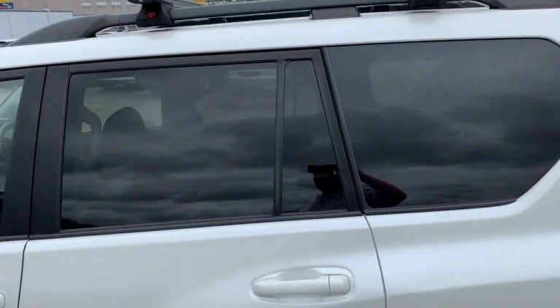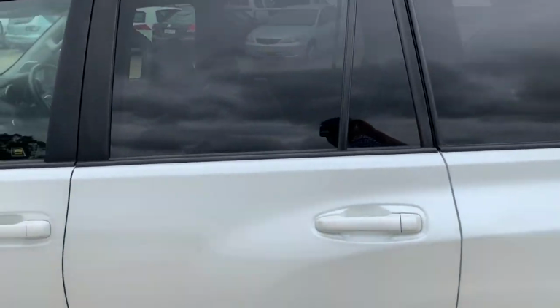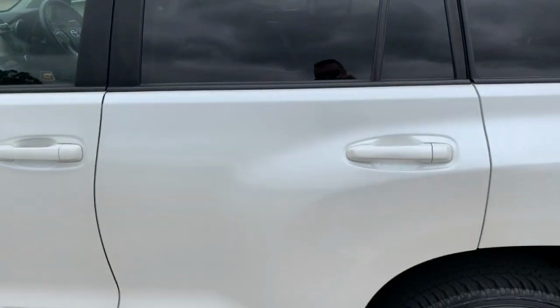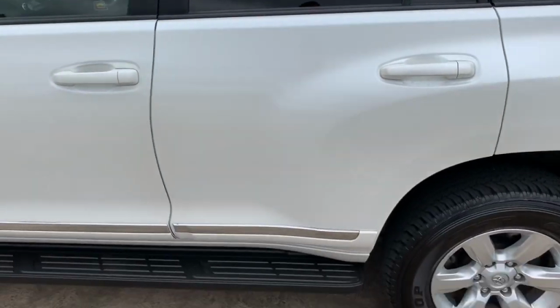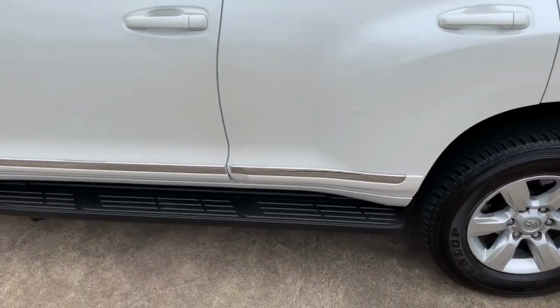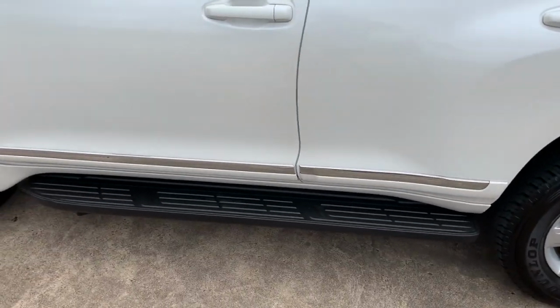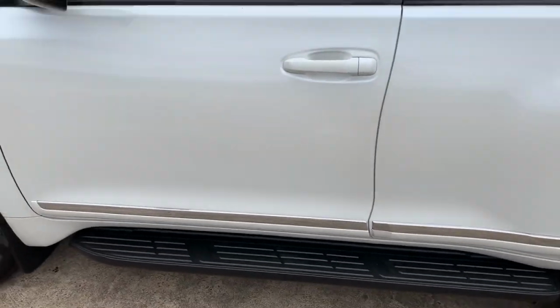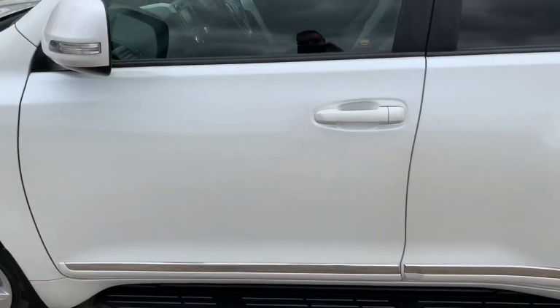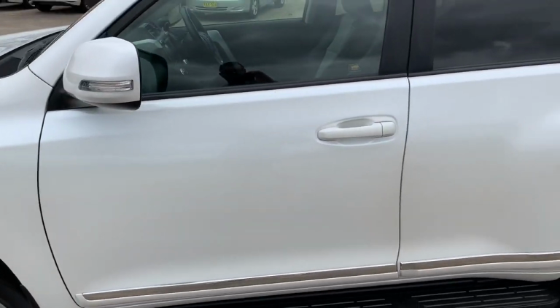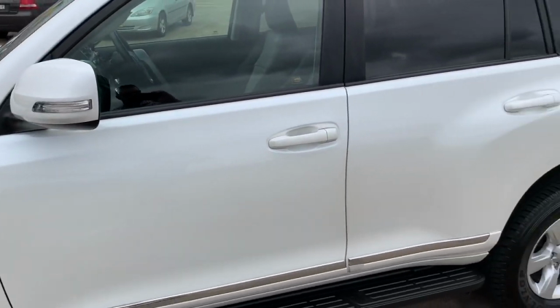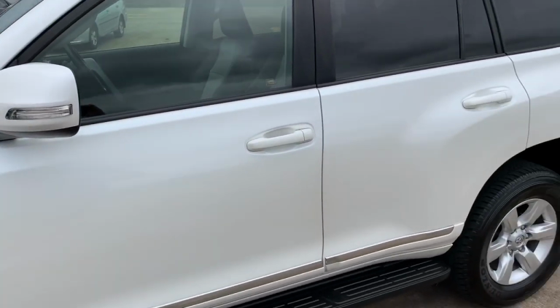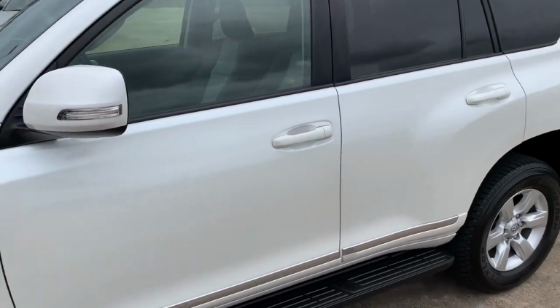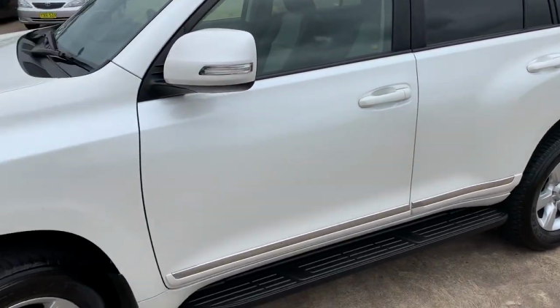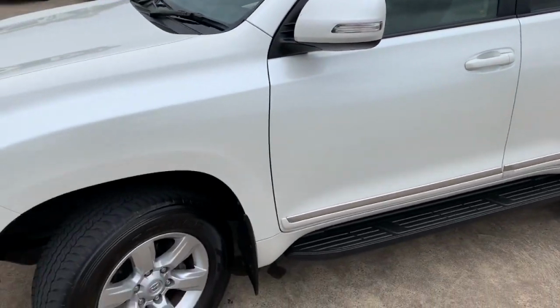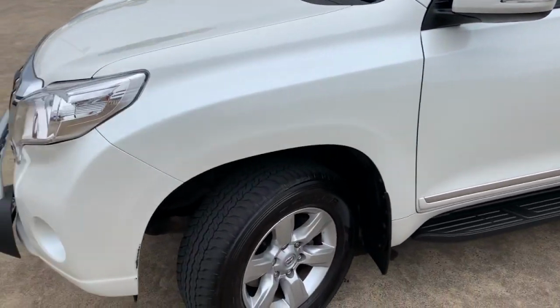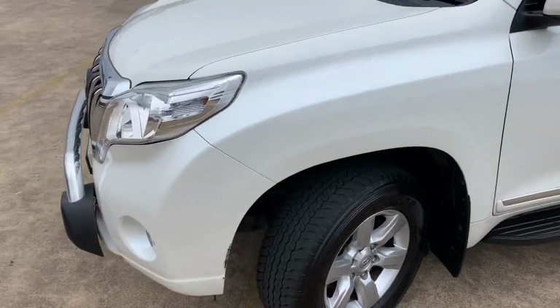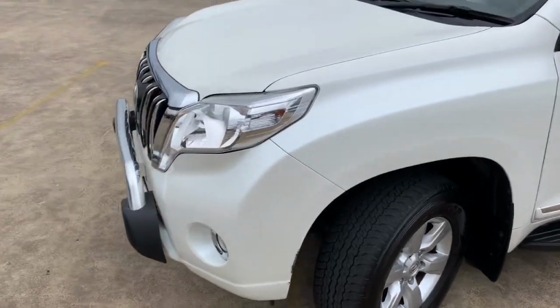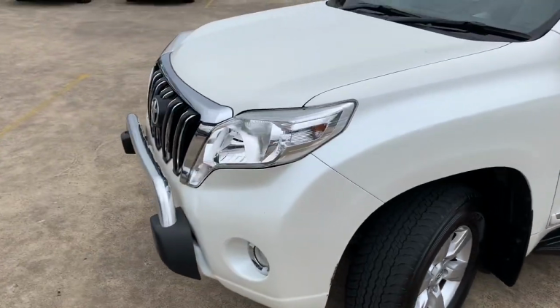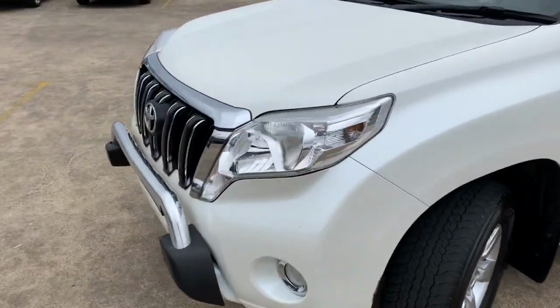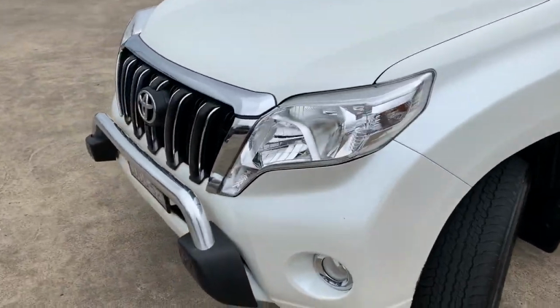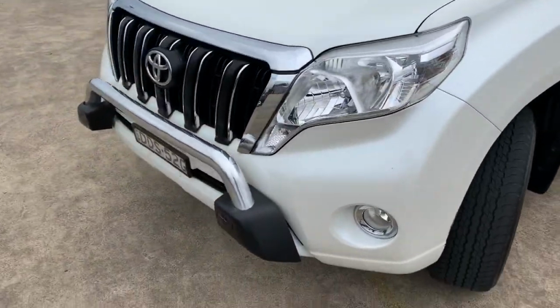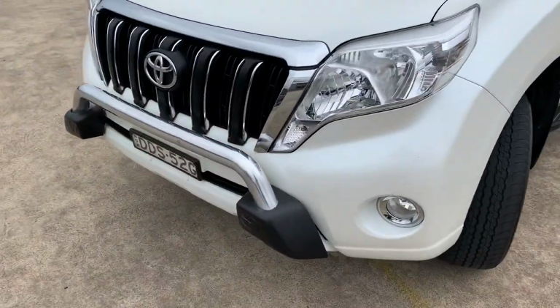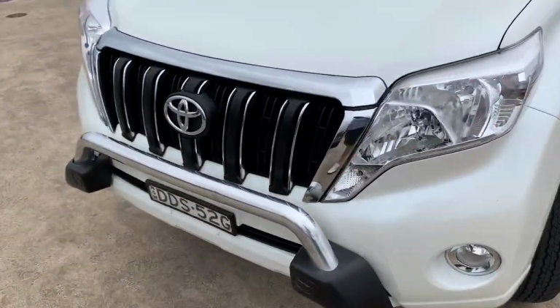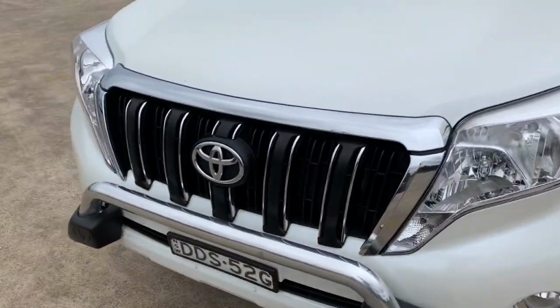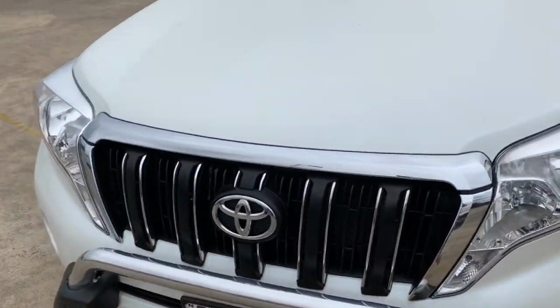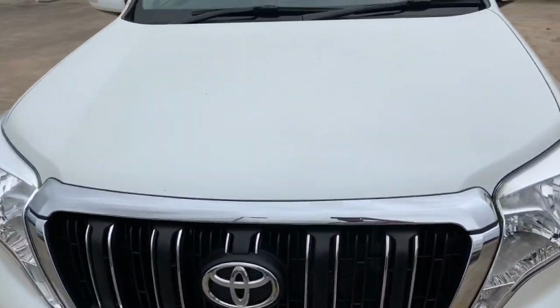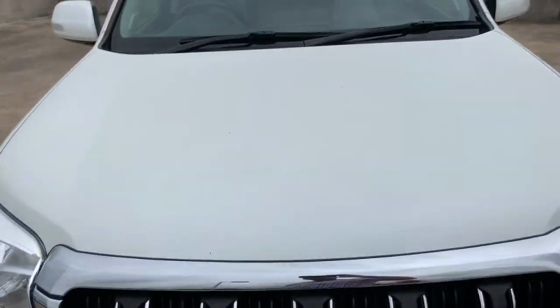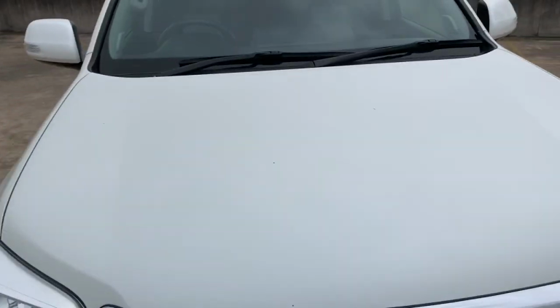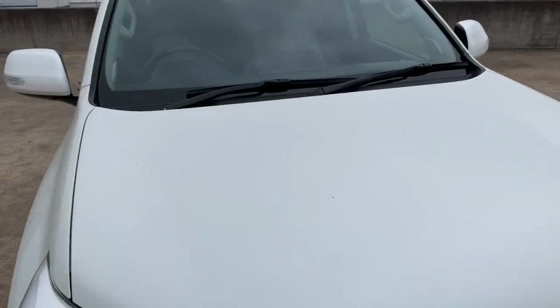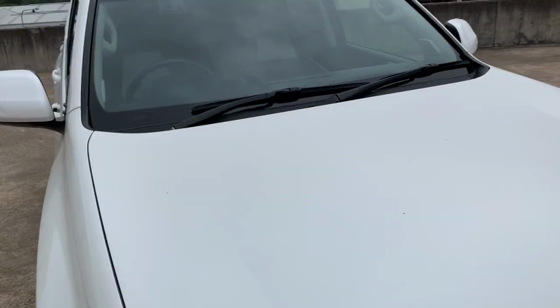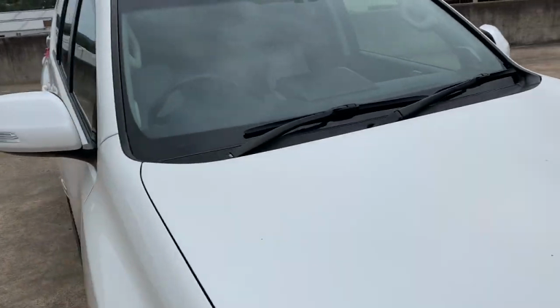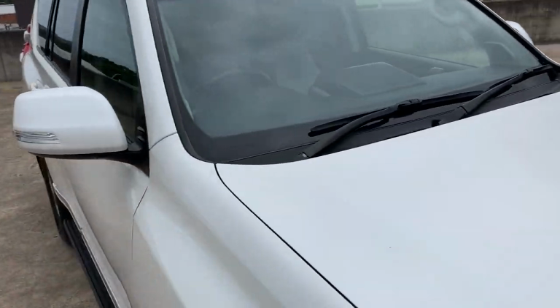The roof racks are genuine Toyota. It's got the side steps, and the general condition of this vehicle is excellent — there's a little nudge bar on the front, representing good value at $44,999.